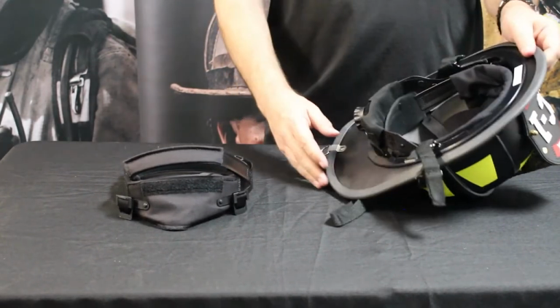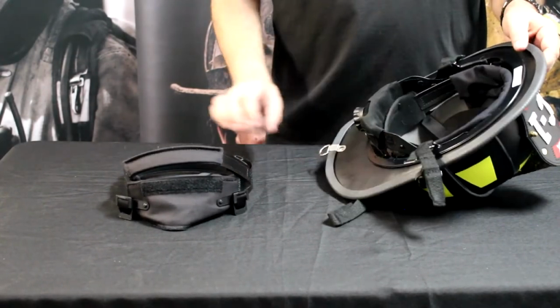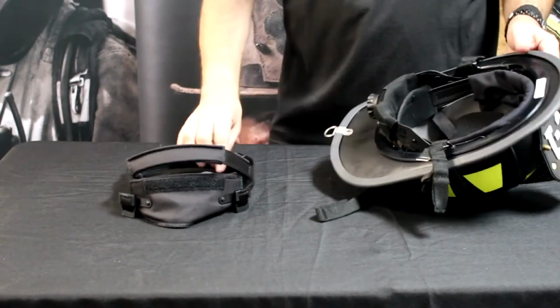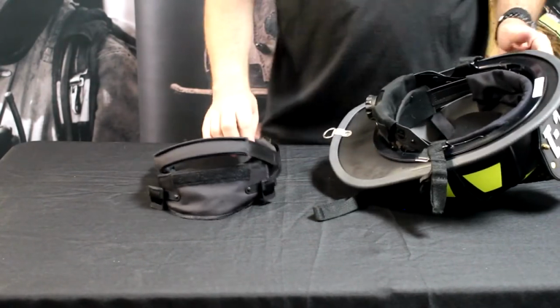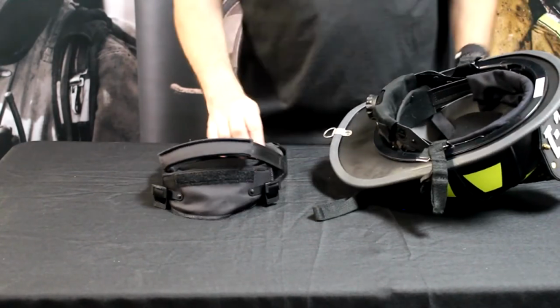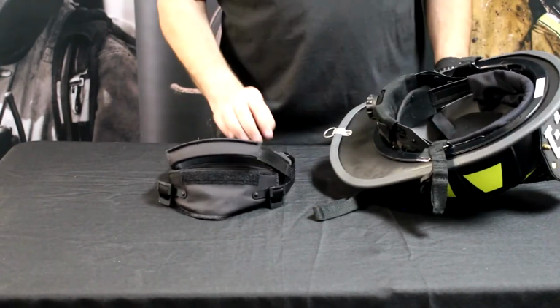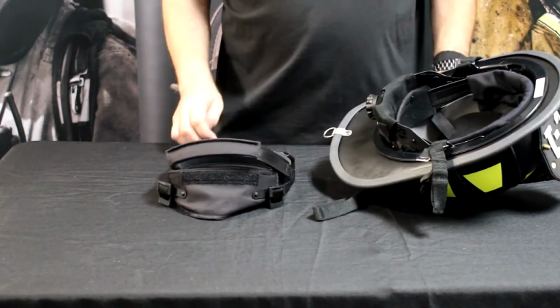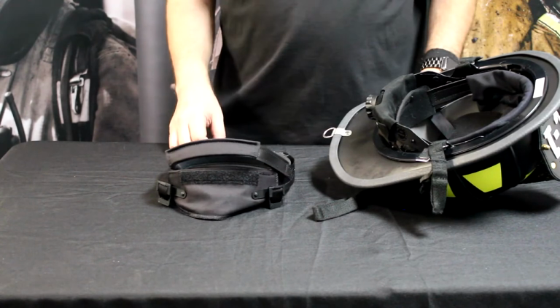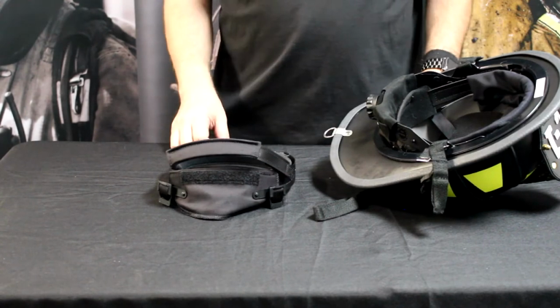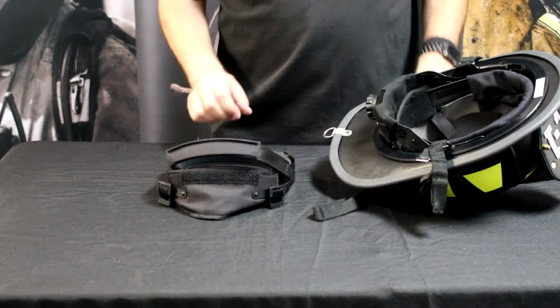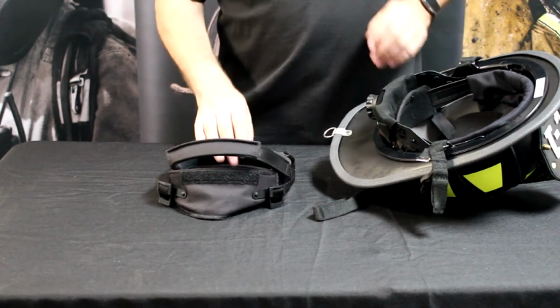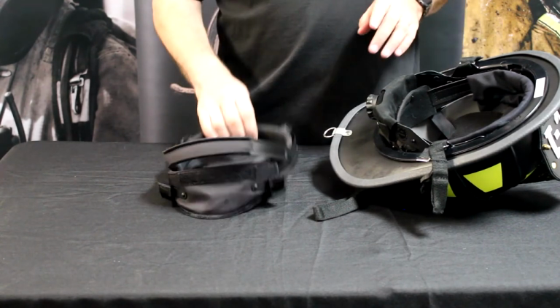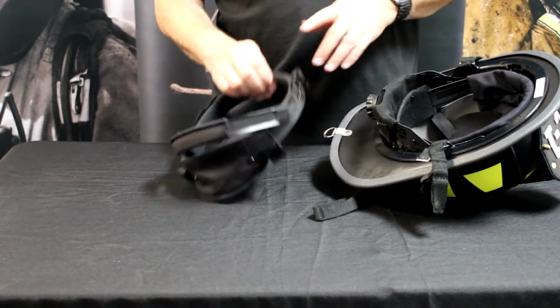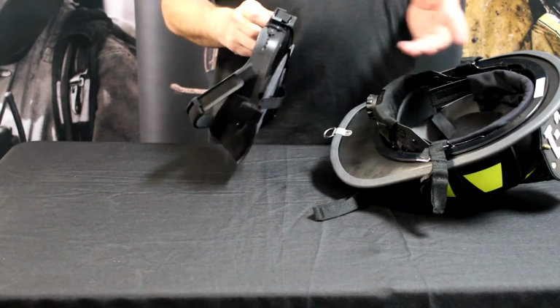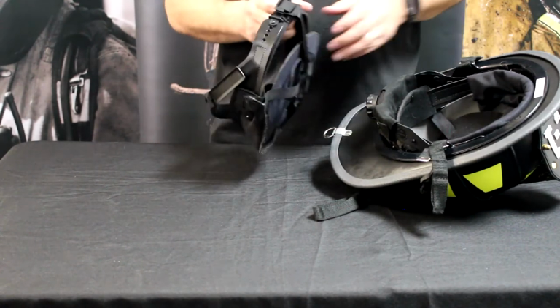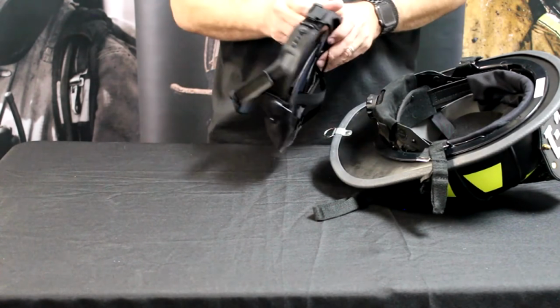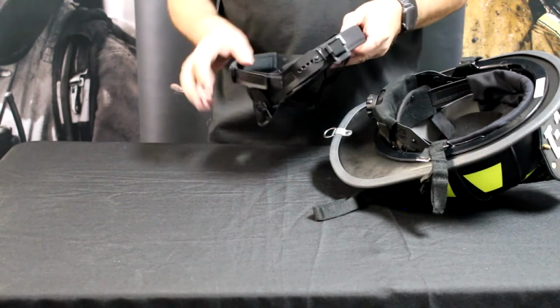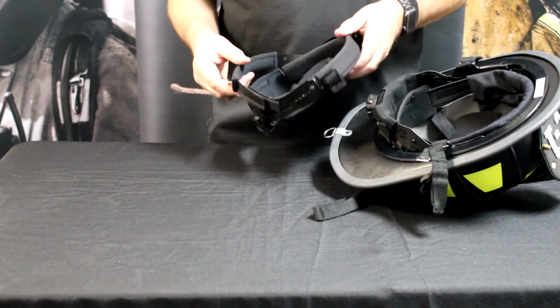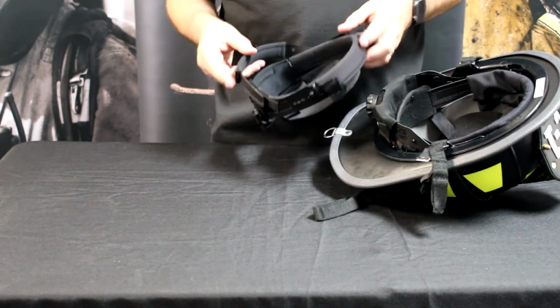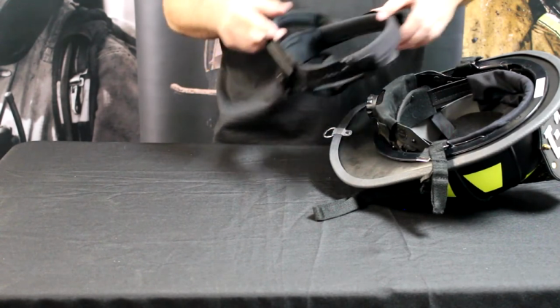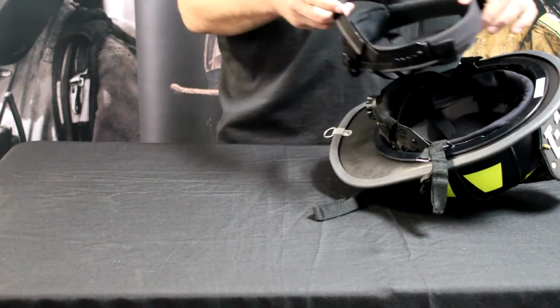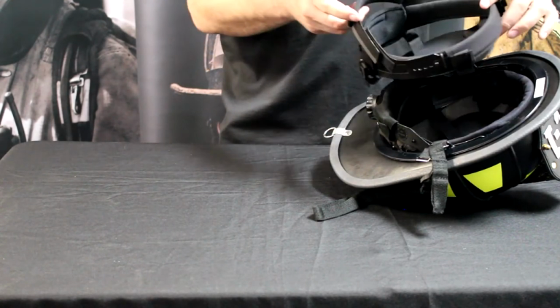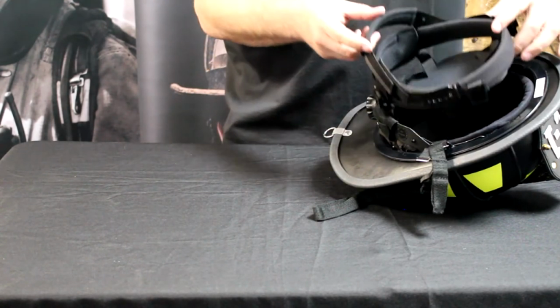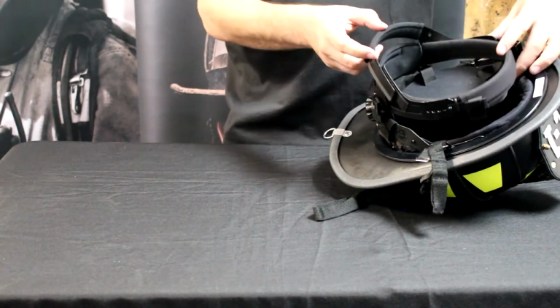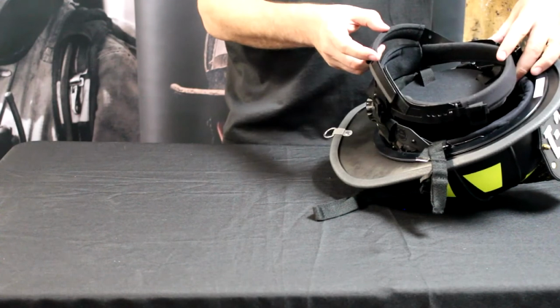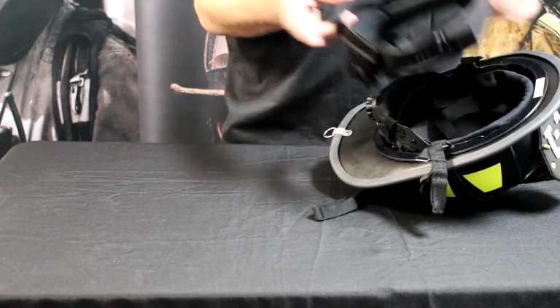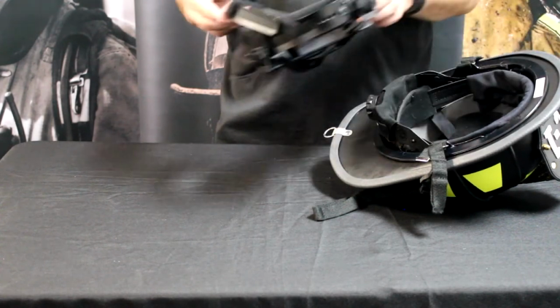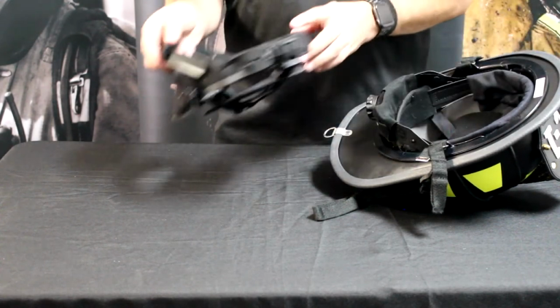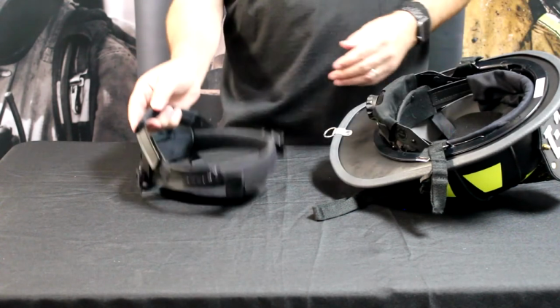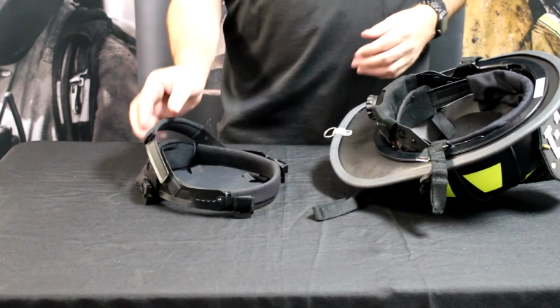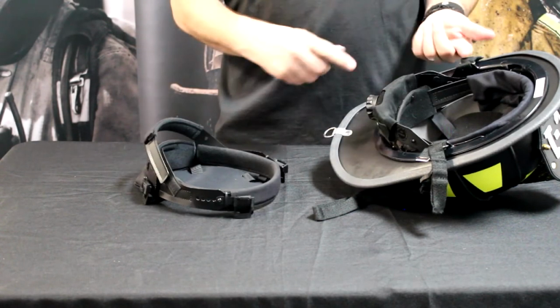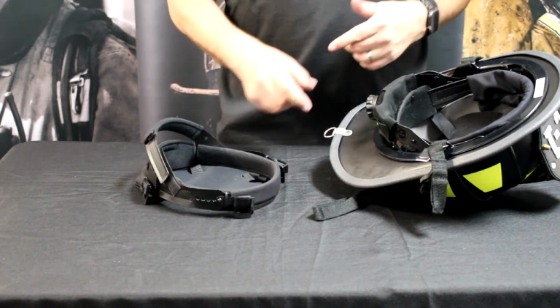Because our liner systems are basically interchangeable, it's the same process for both. It's just basically replacing the ratchet with the nape strap or vice versa.